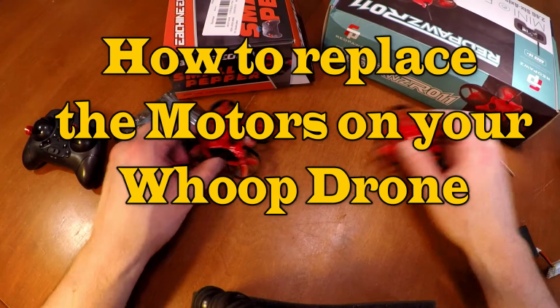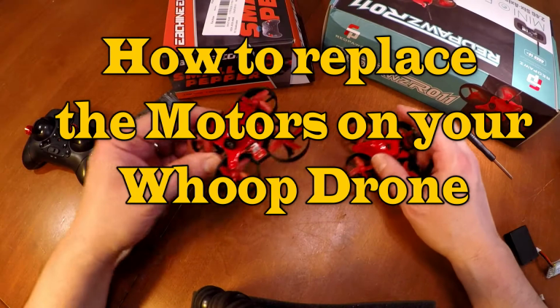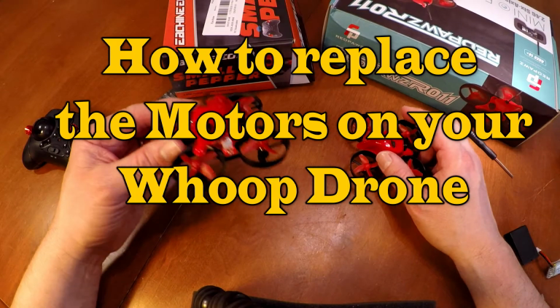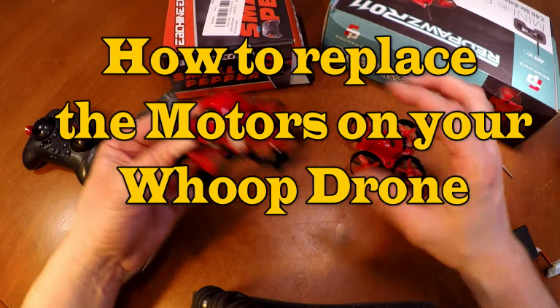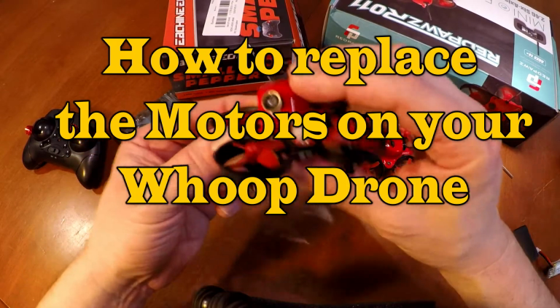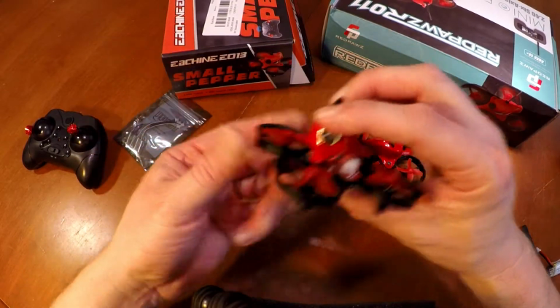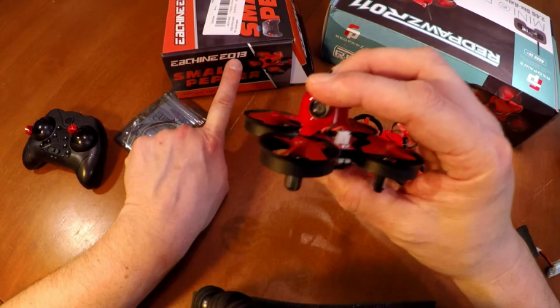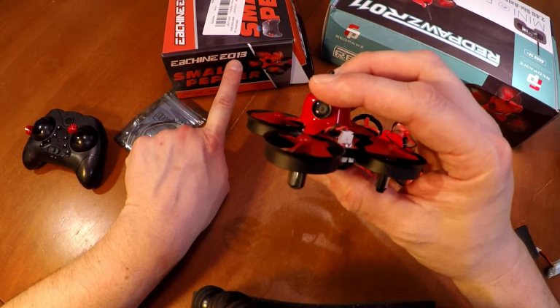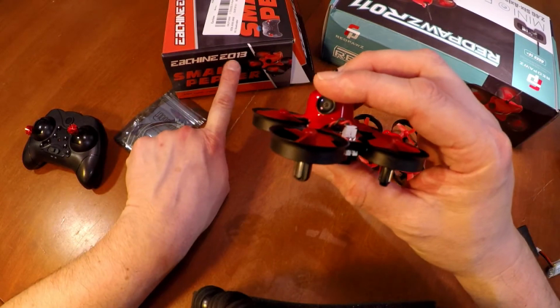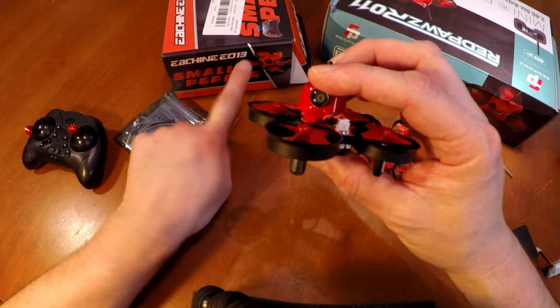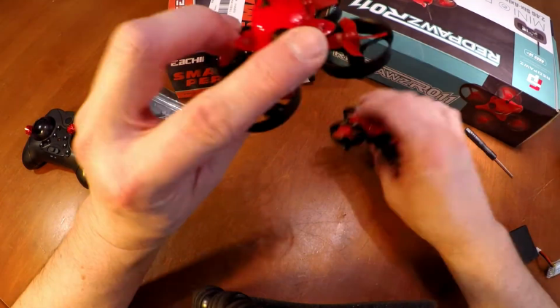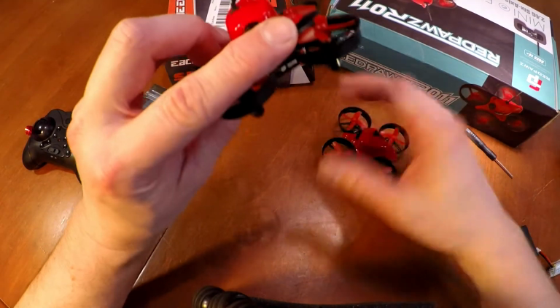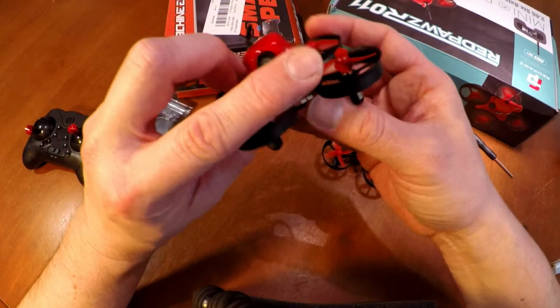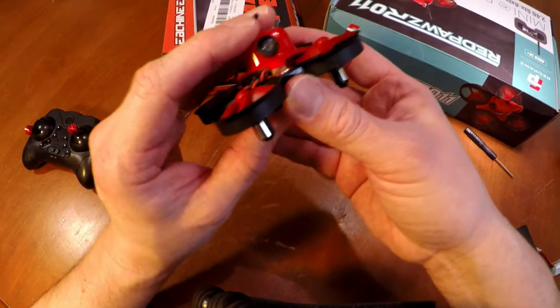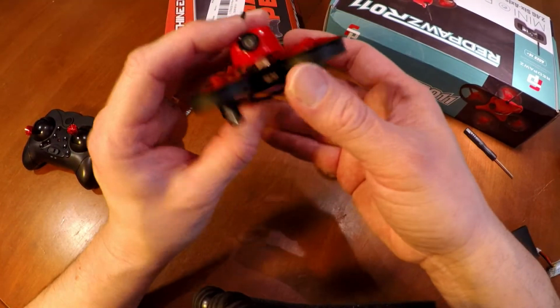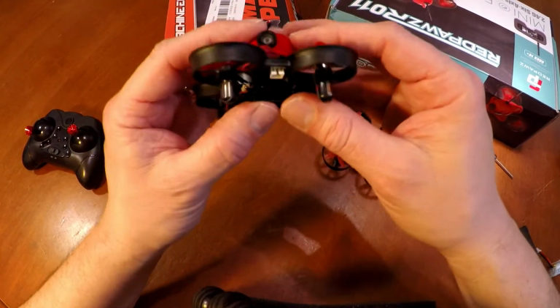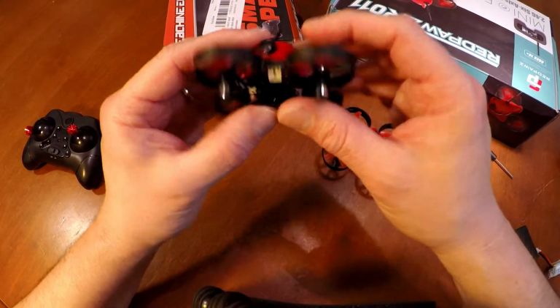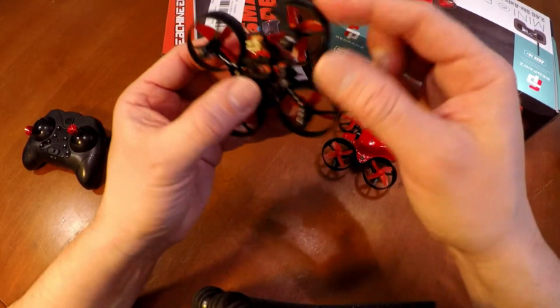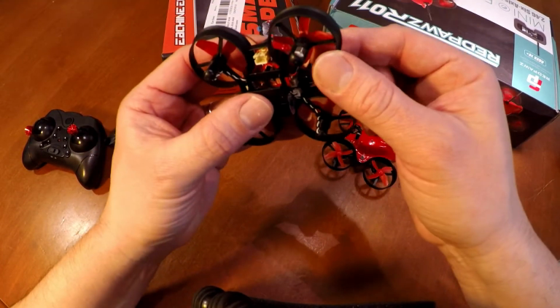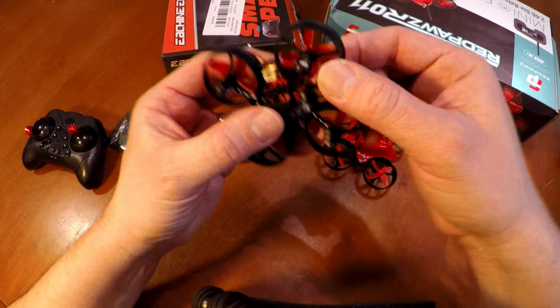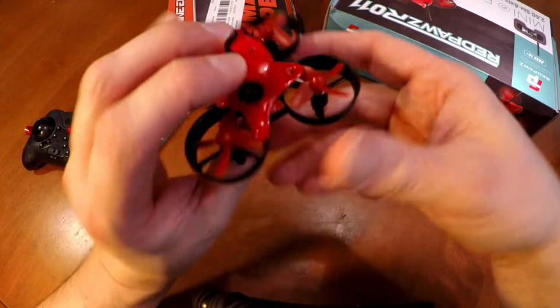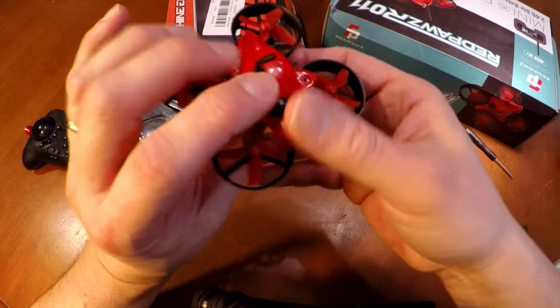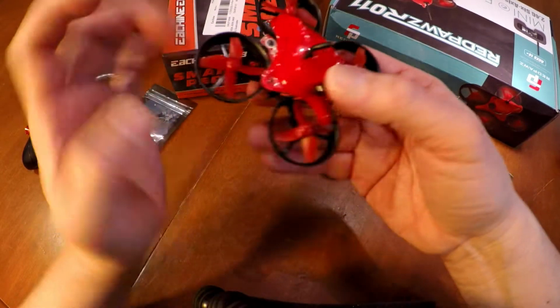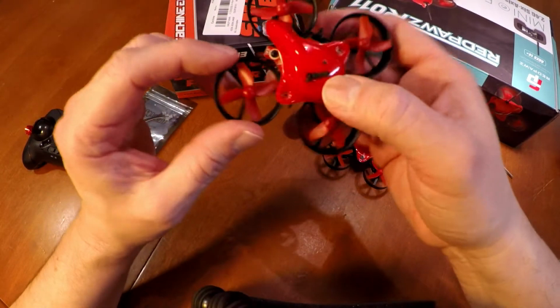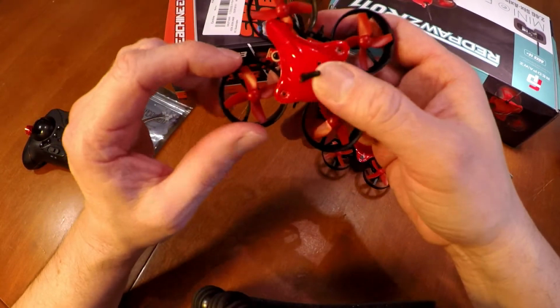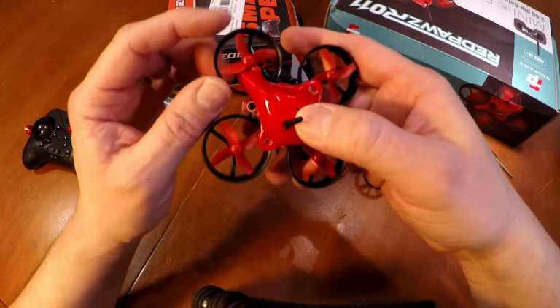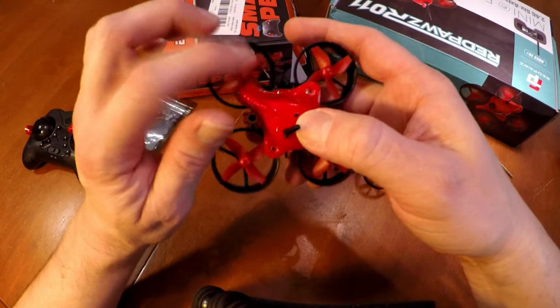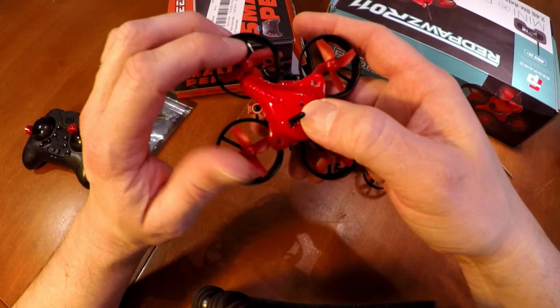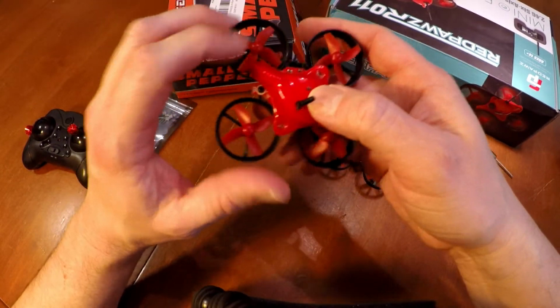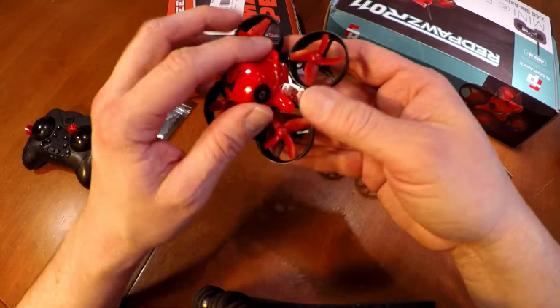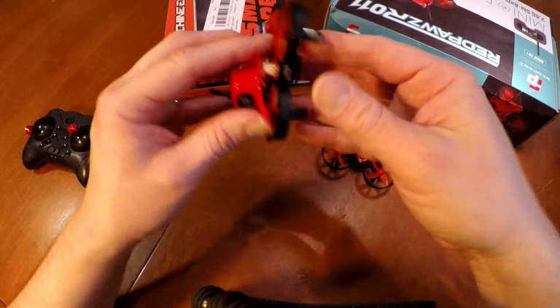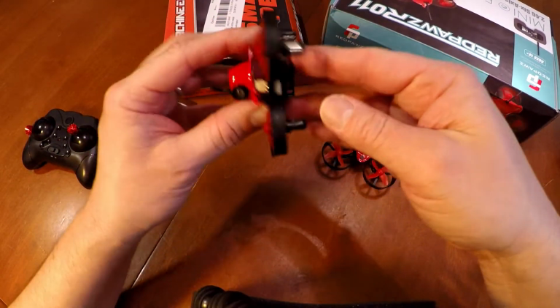Hey everybody, Tommy Jordan here. This is the Eashin E13. The motor has already burnt out — I've only flown it a couple of times and the motor burnt out already. So I've got to replace the motor.